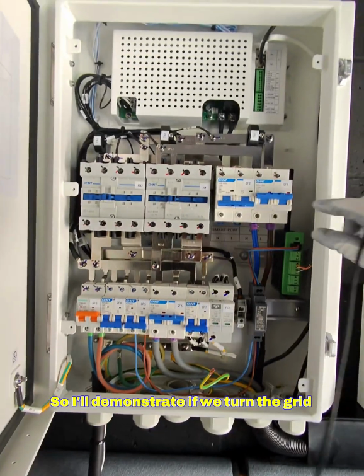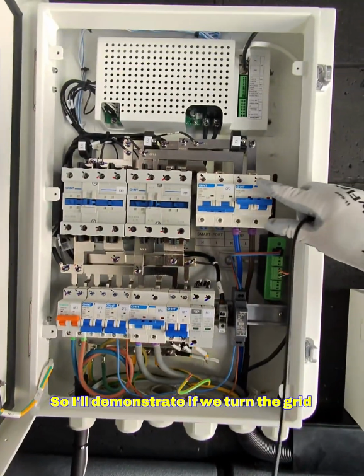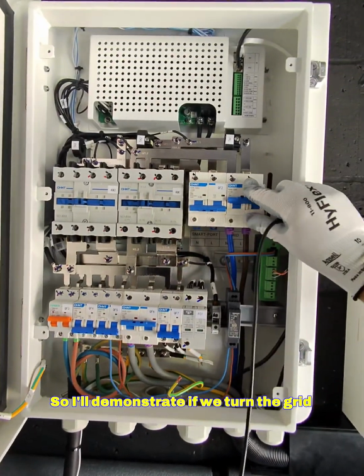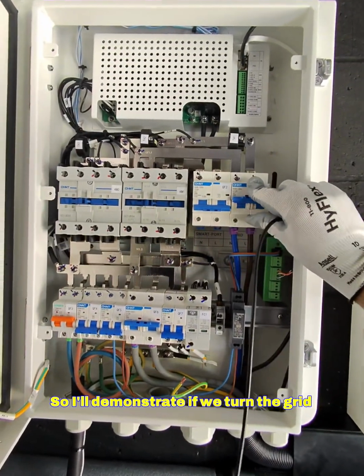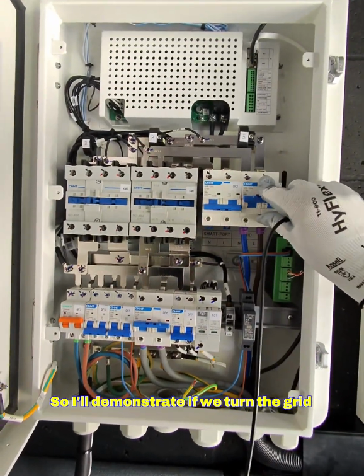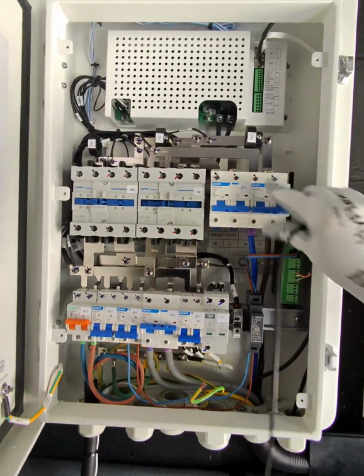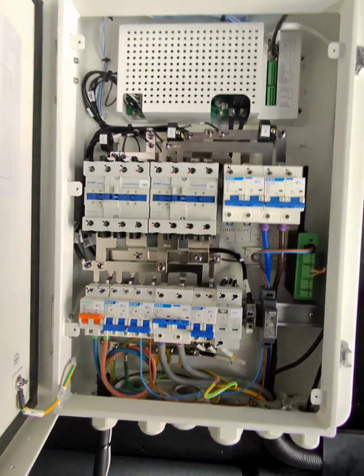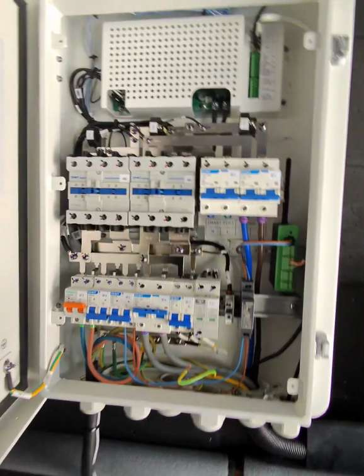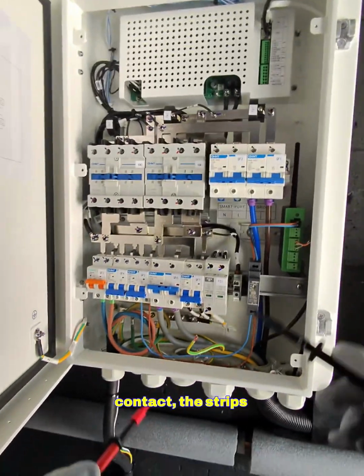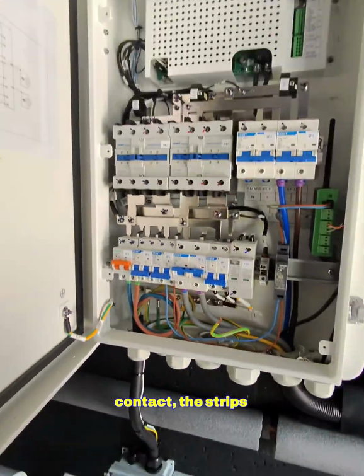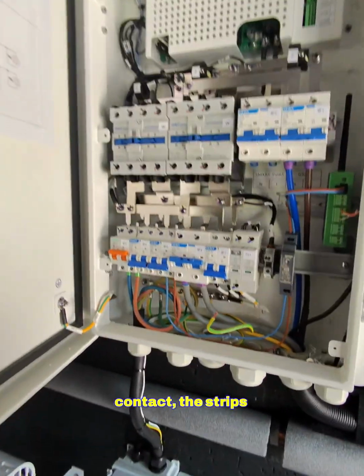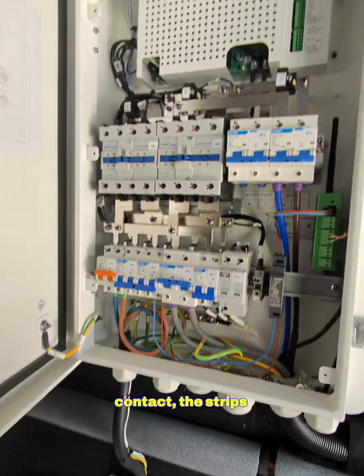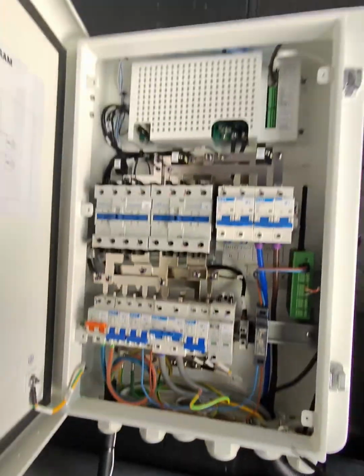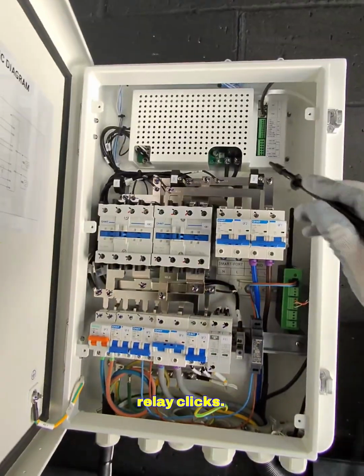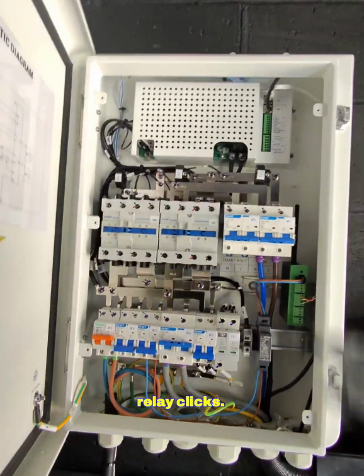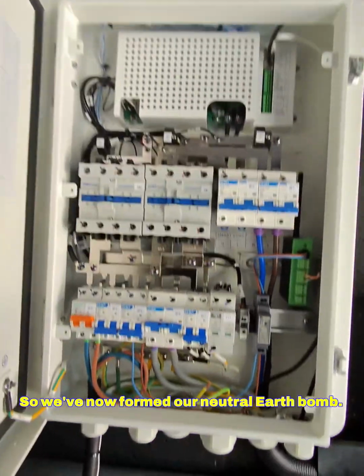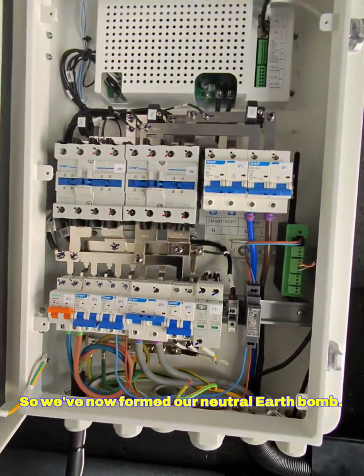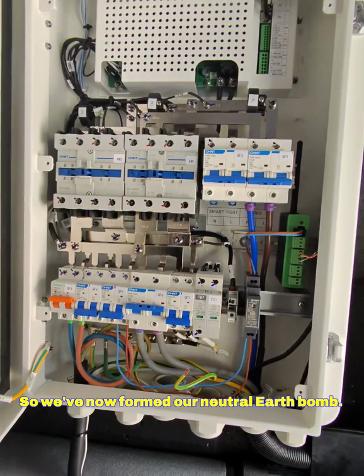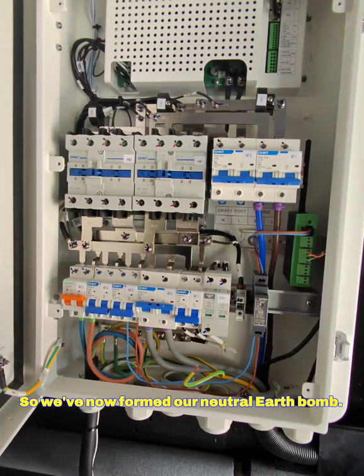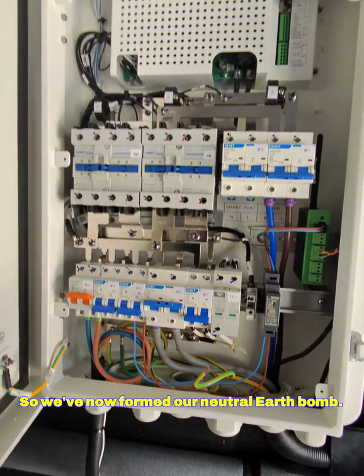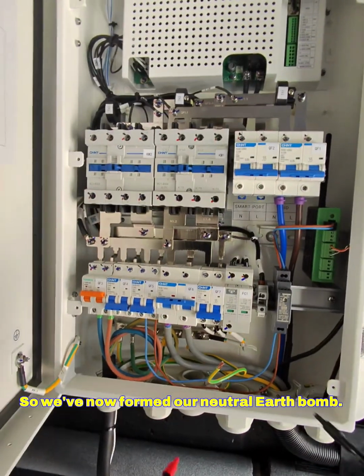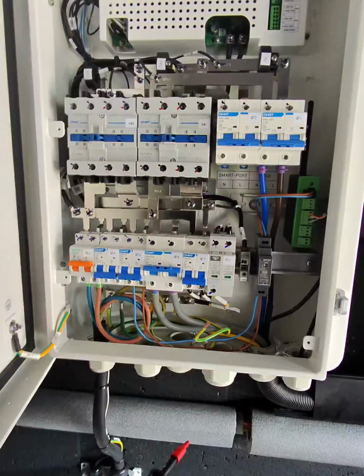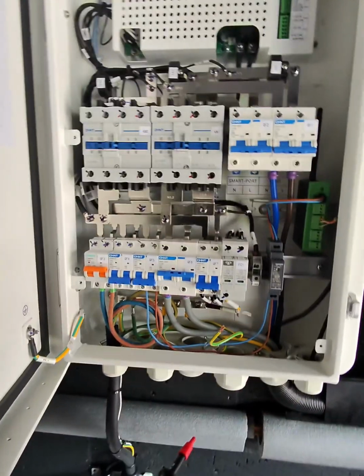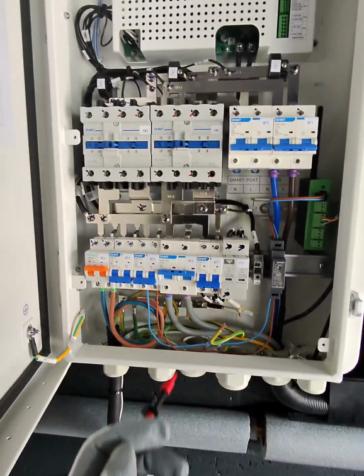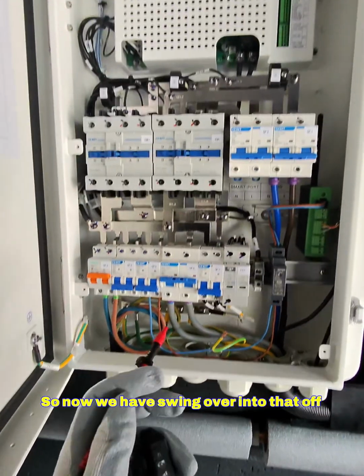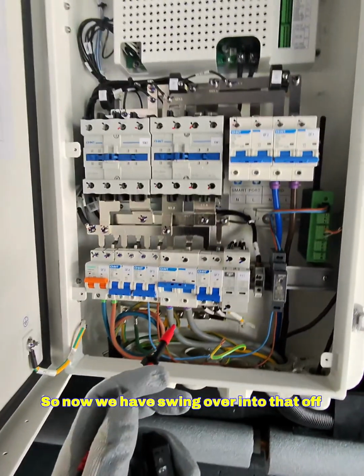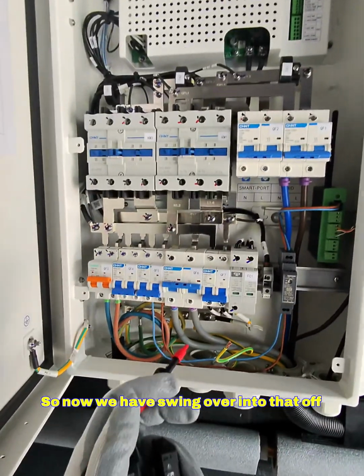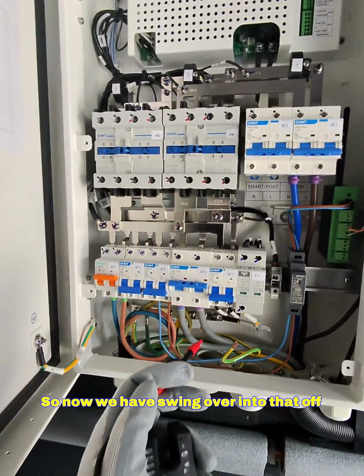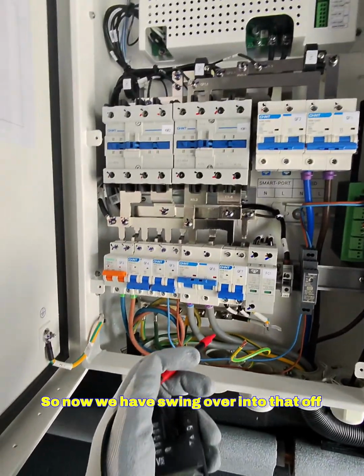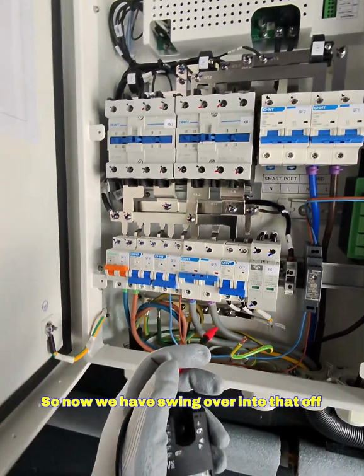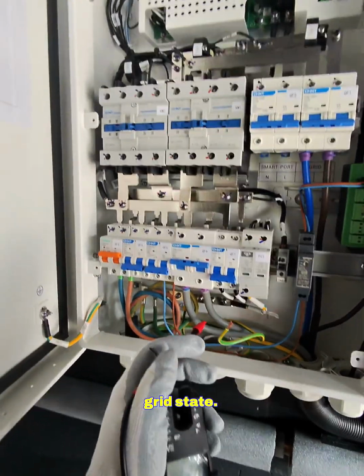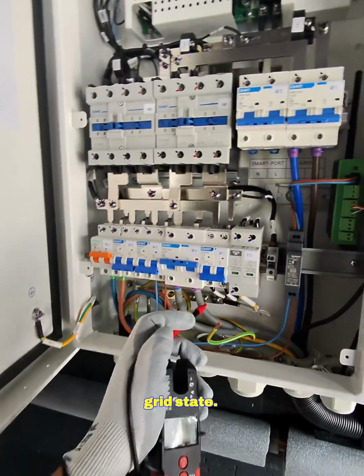I'll demonstrate — if we turn the grid off, the contactor strips and the relay clicks. We've now formed our neutral-earth bond and swung over into that off-grid state.